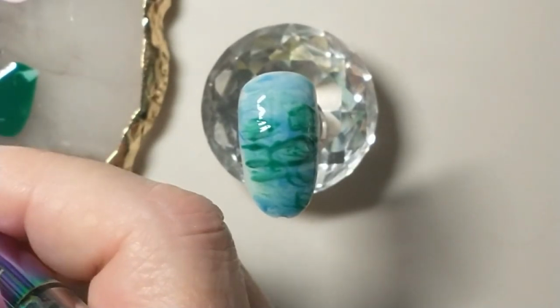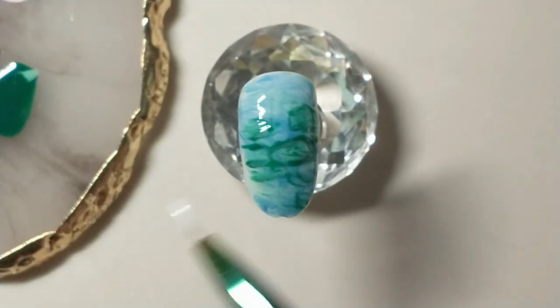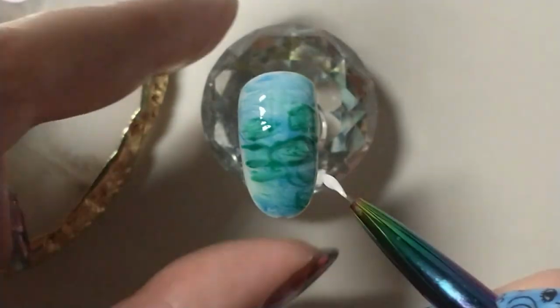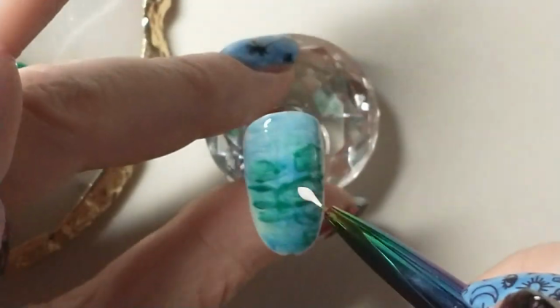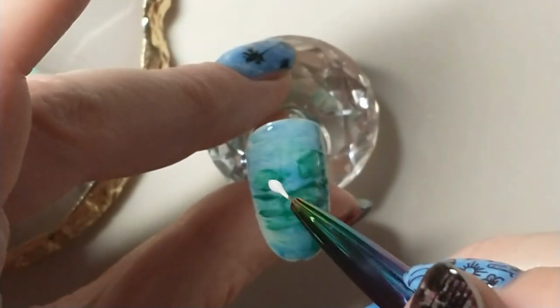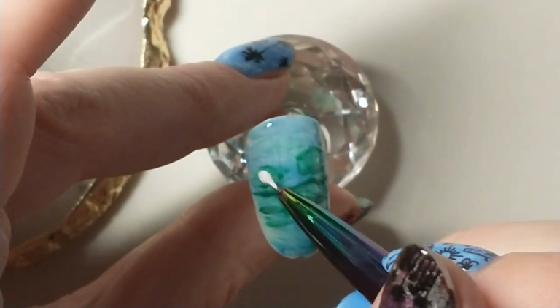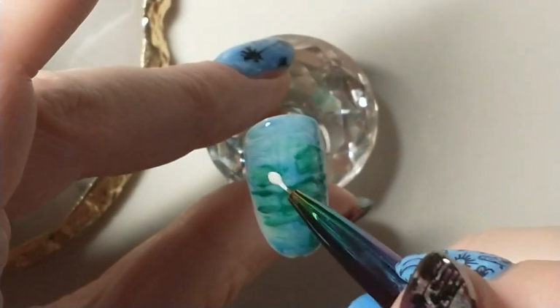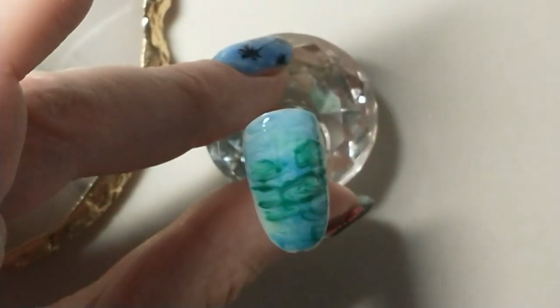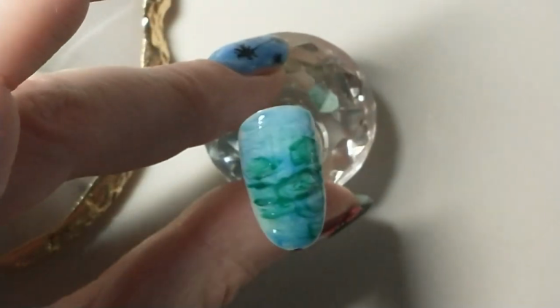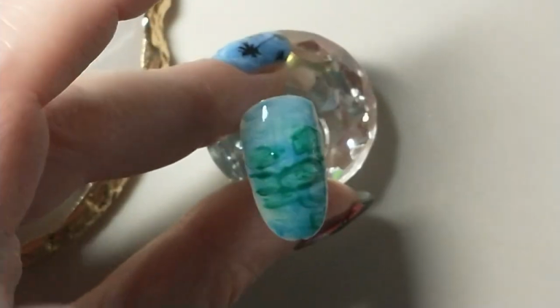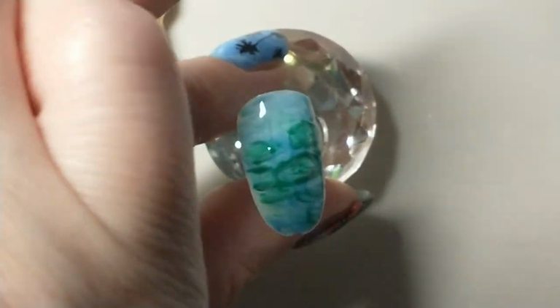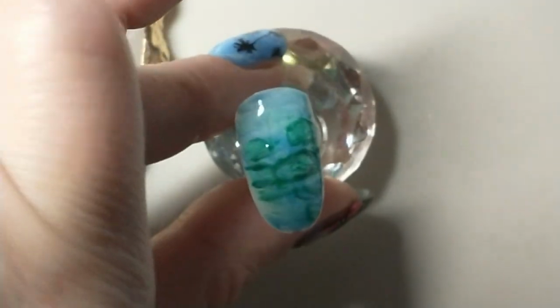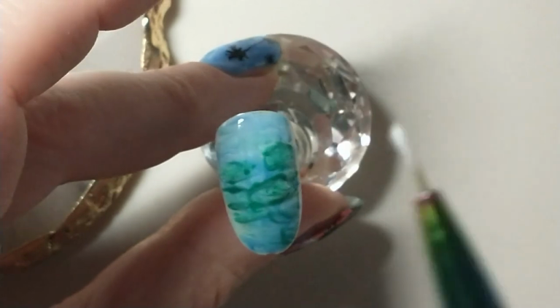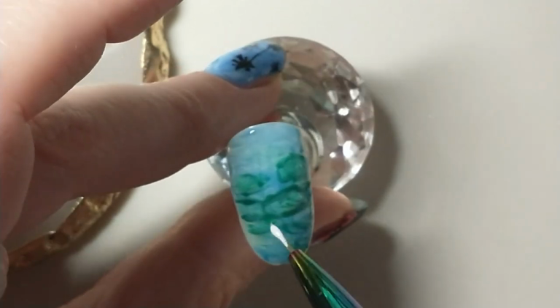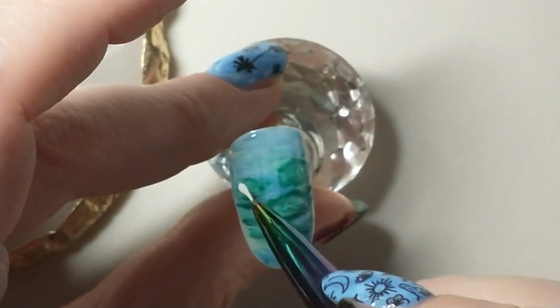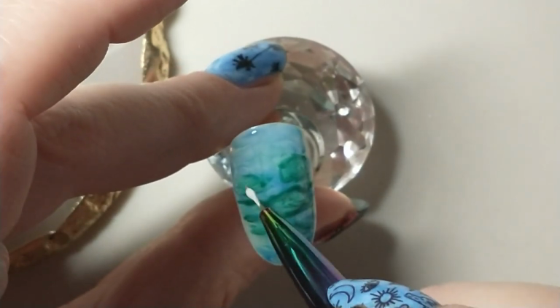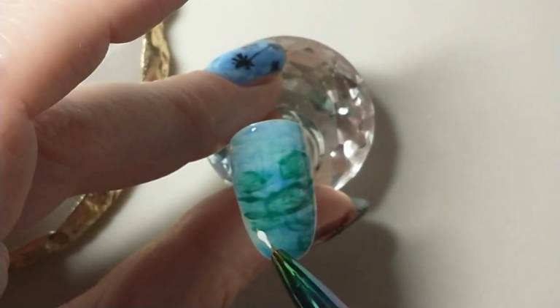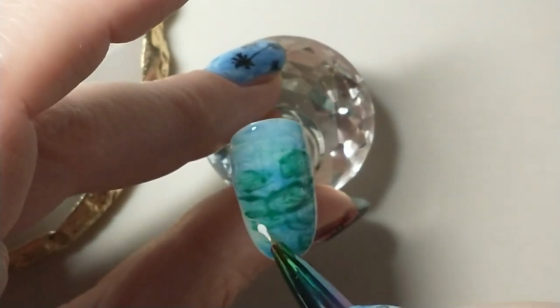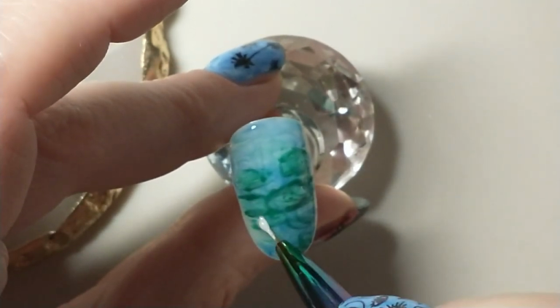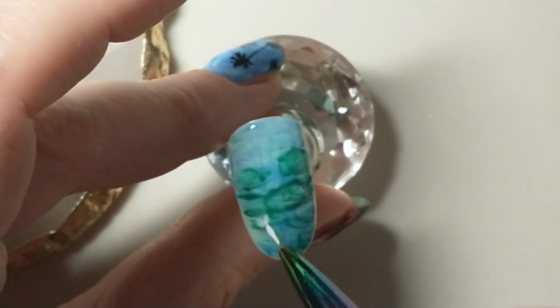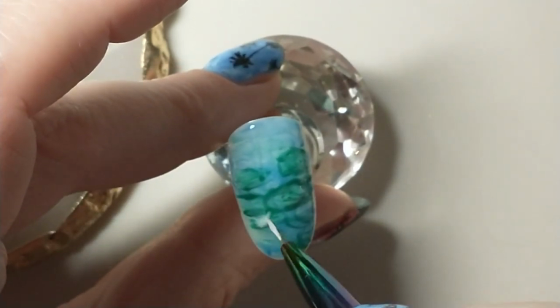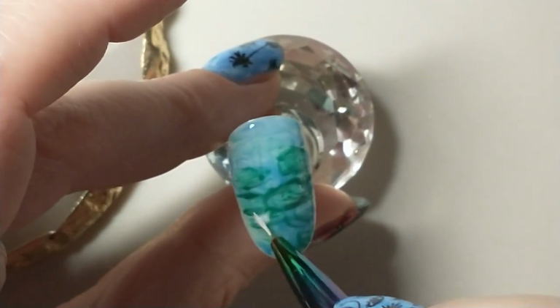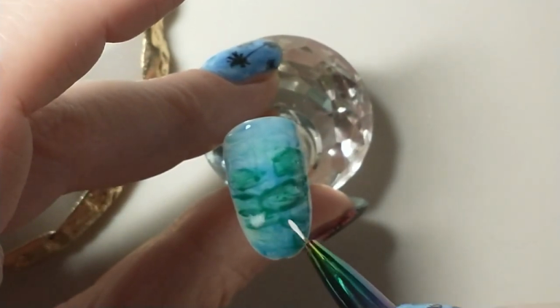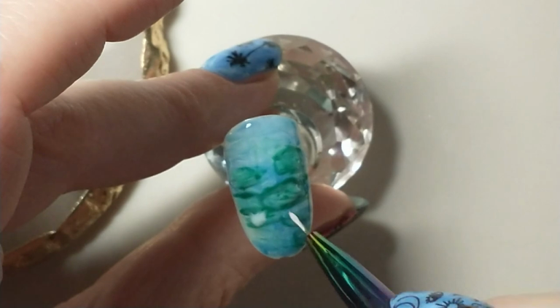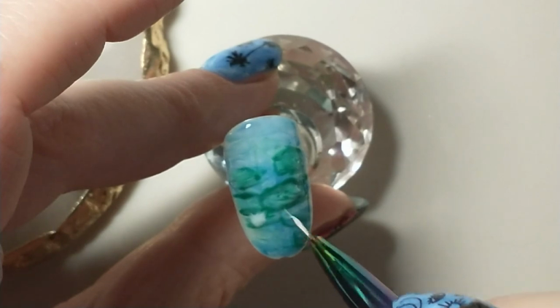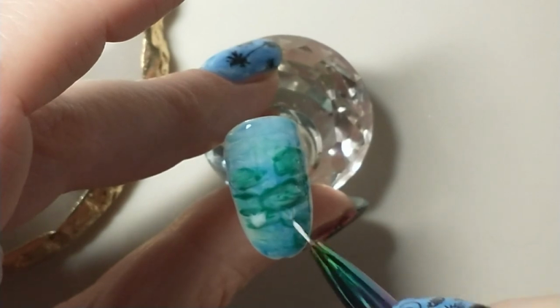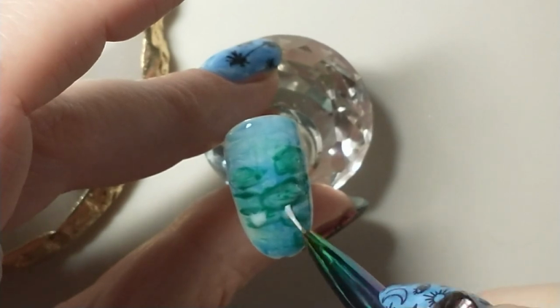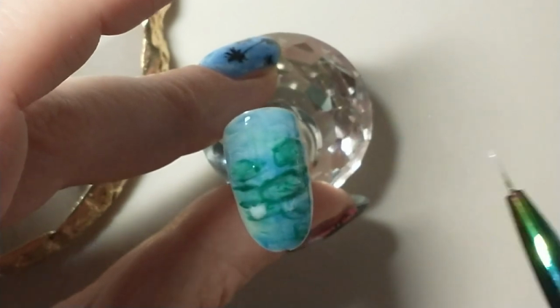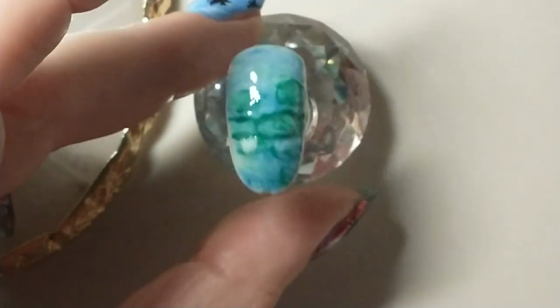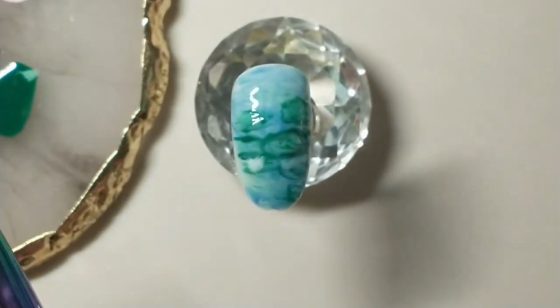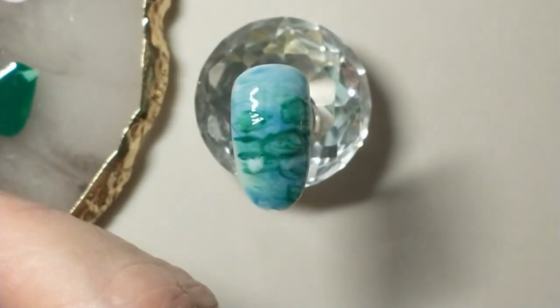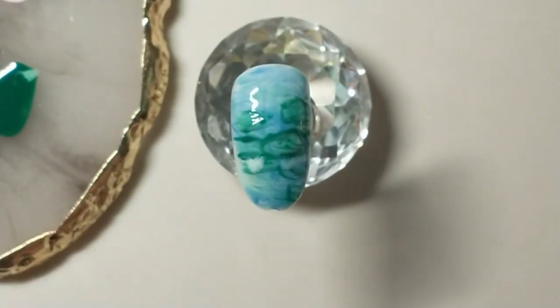After curing the lily pads, I'm going to start in with some milky white for the flowers. I tried with a stark white but the milky white just gave a nicer soft look.